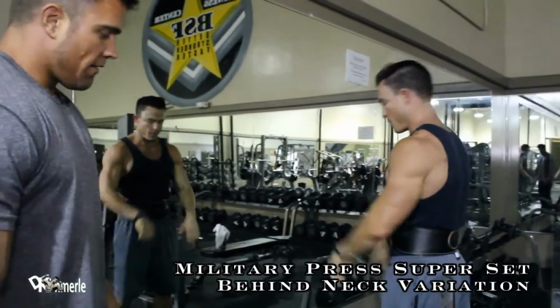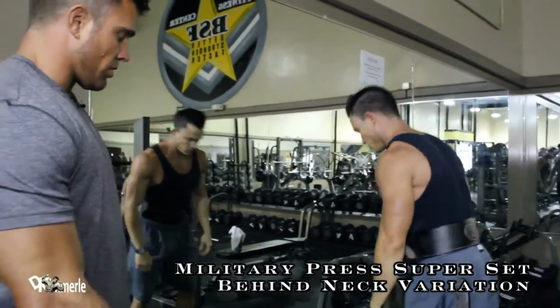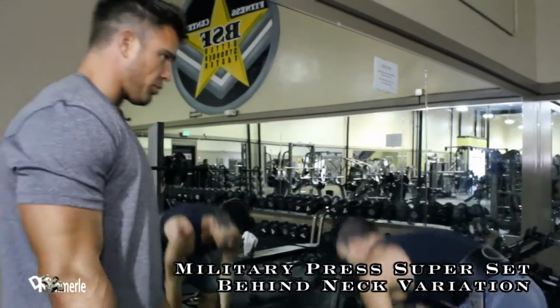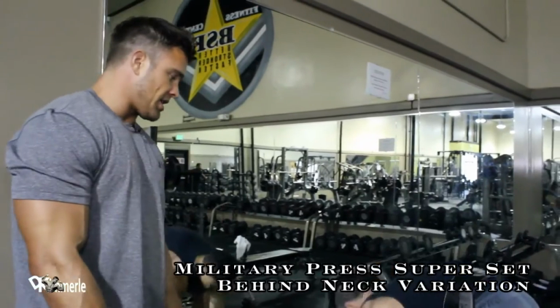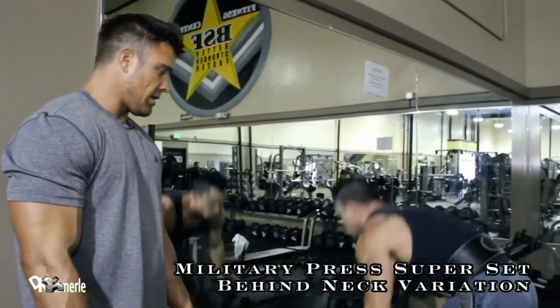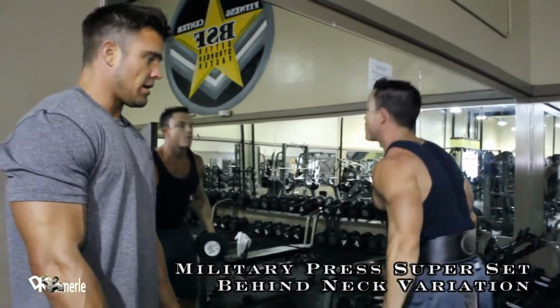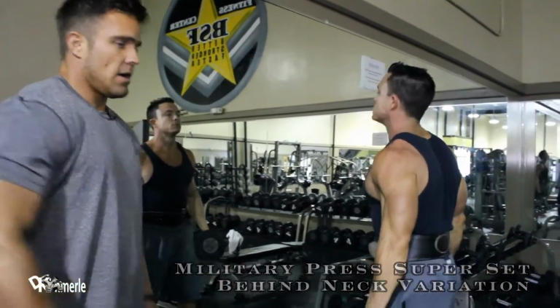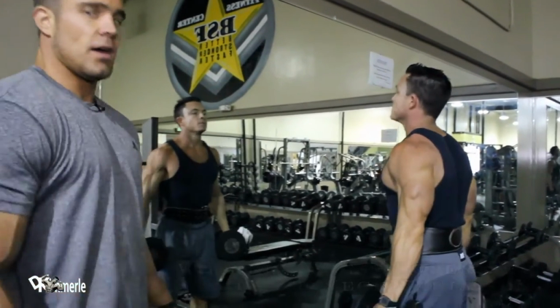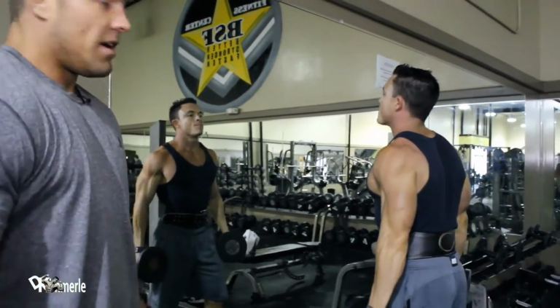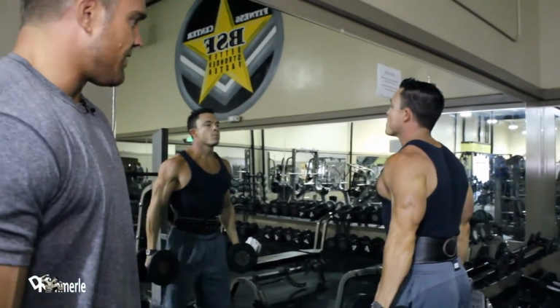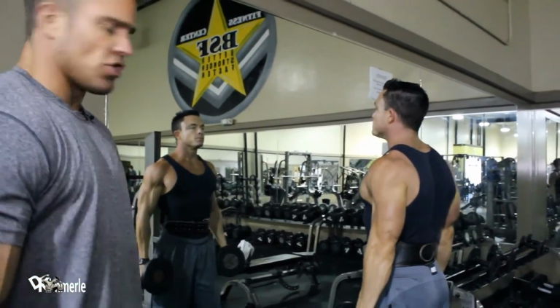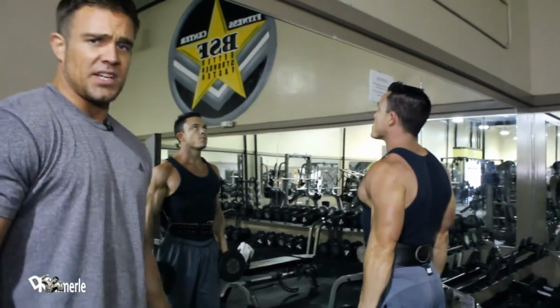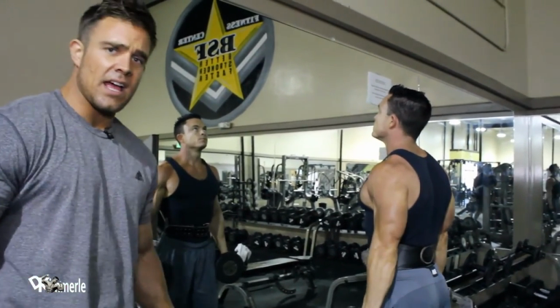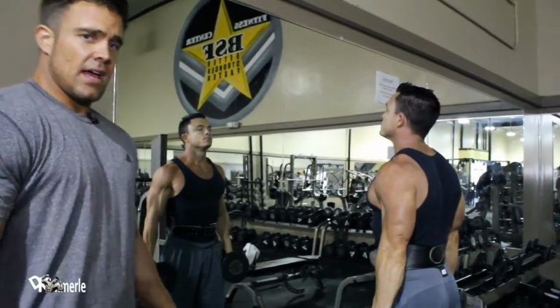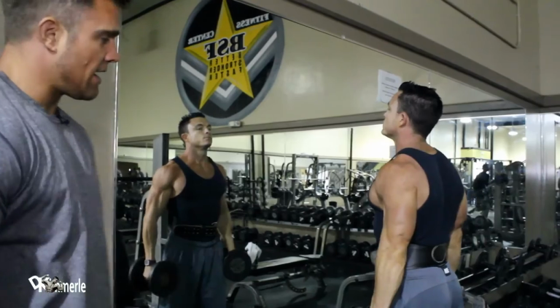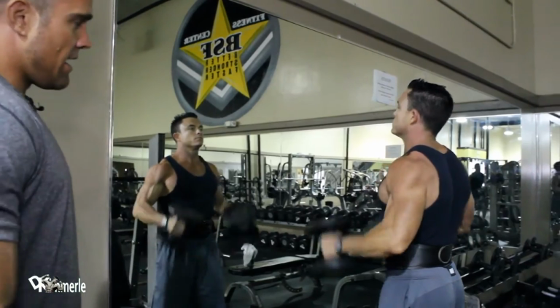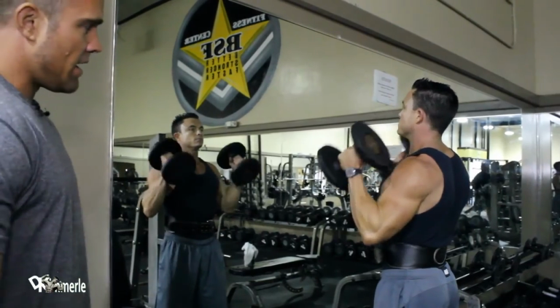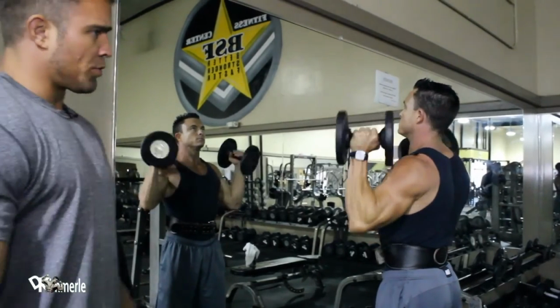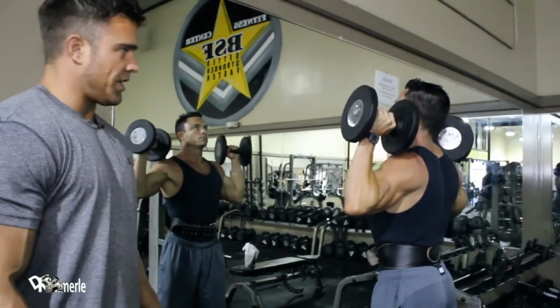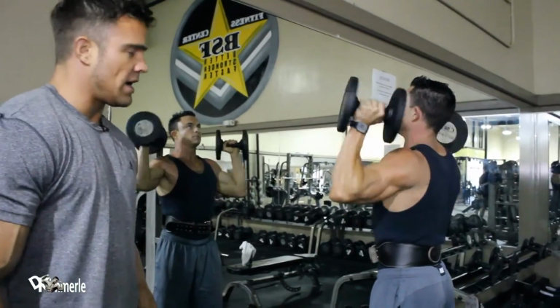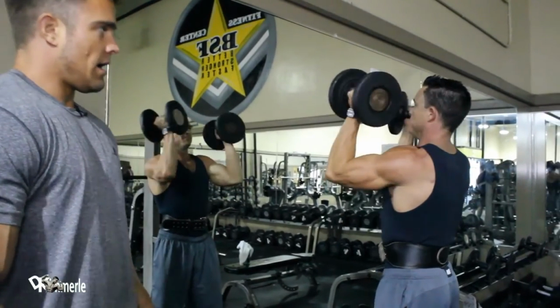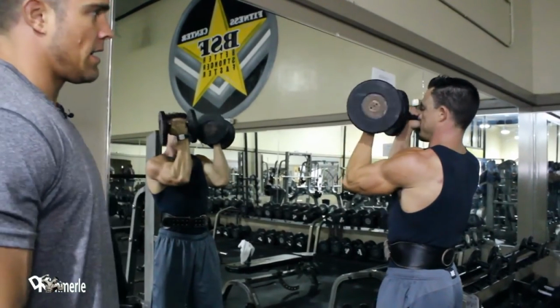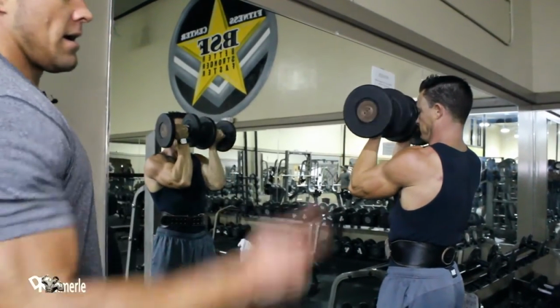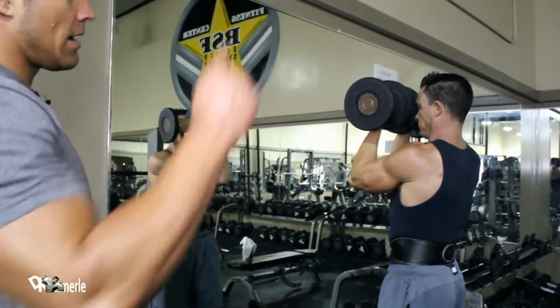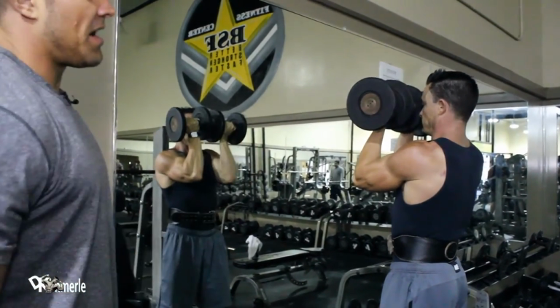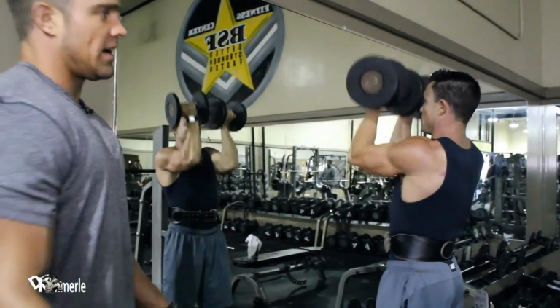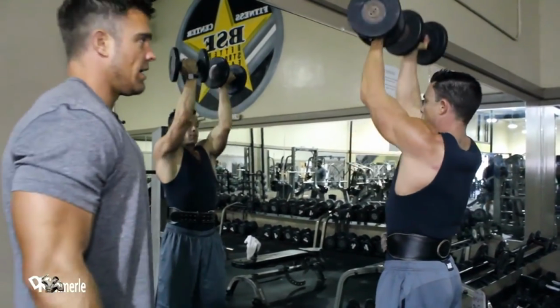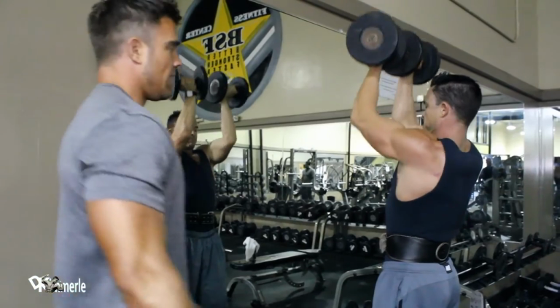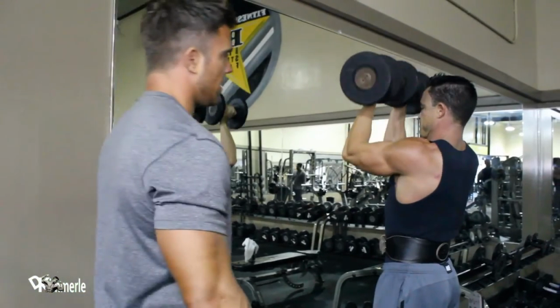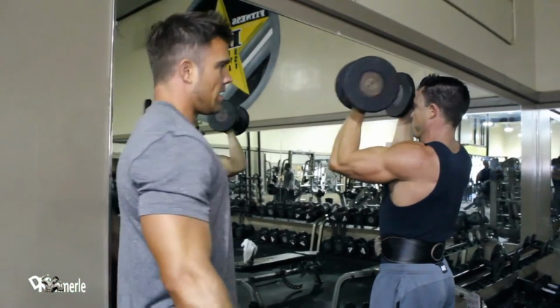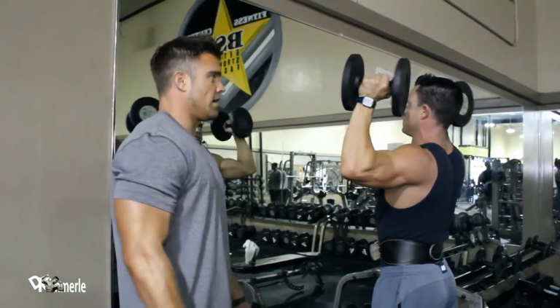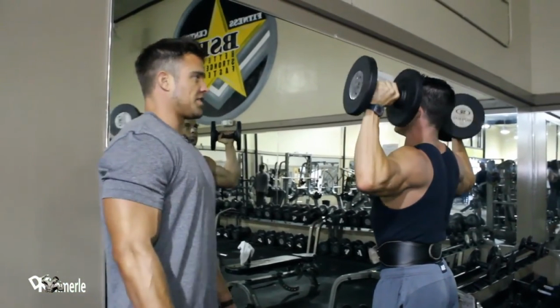Variational Arnold press. This is a variation Arnold press, superset with behind the neck press-ups.